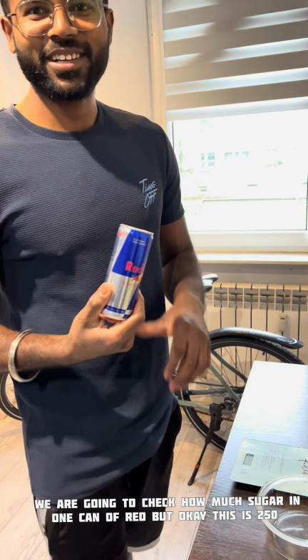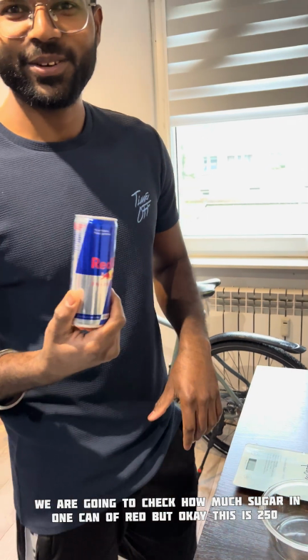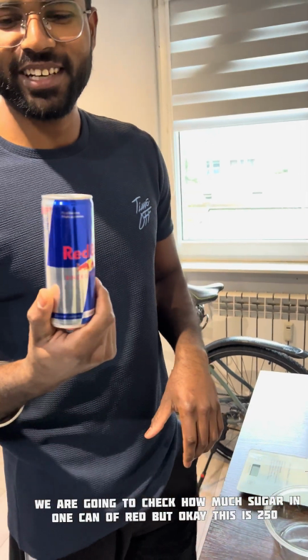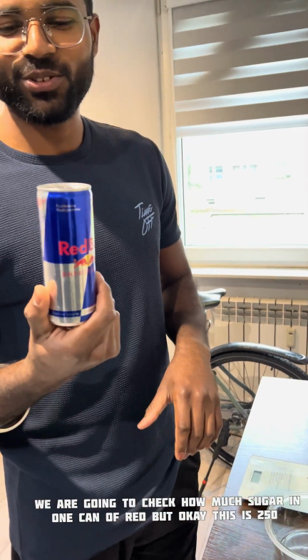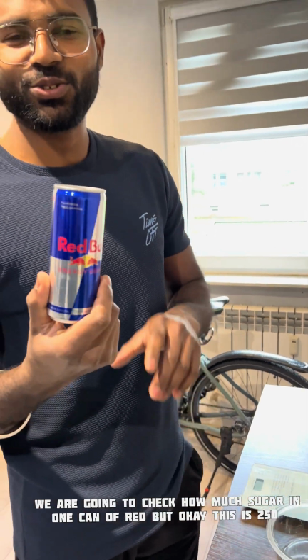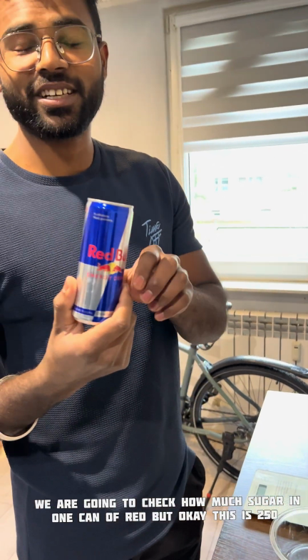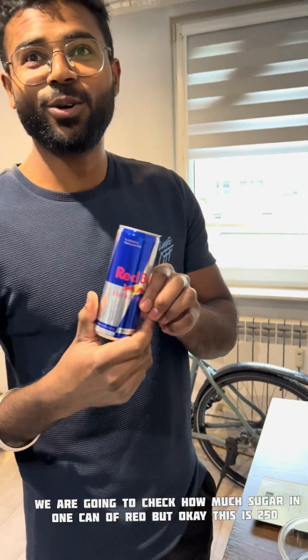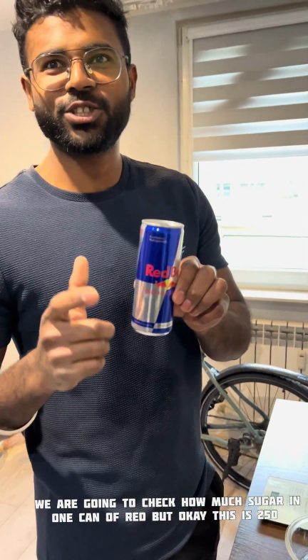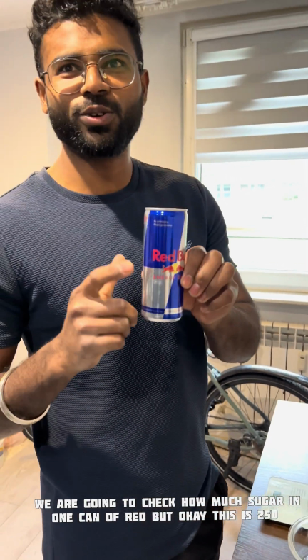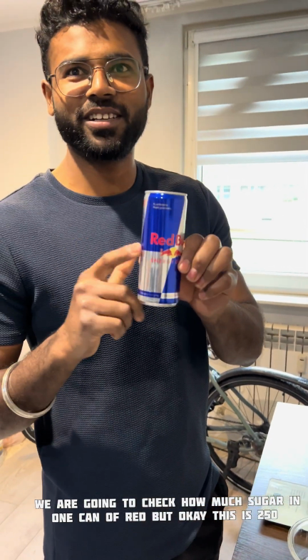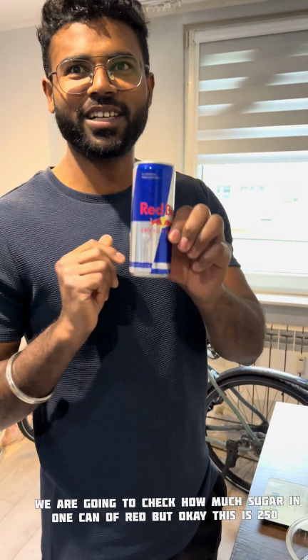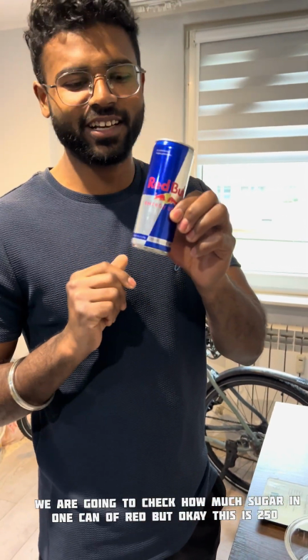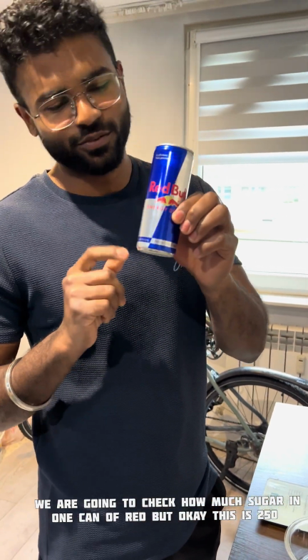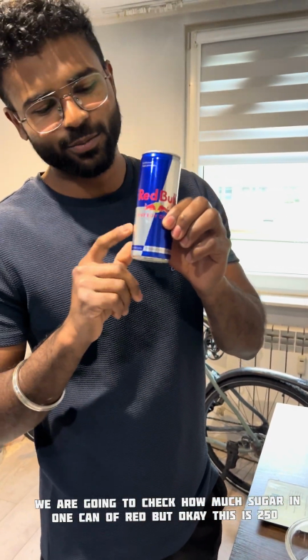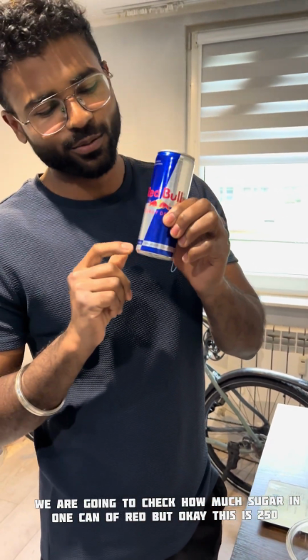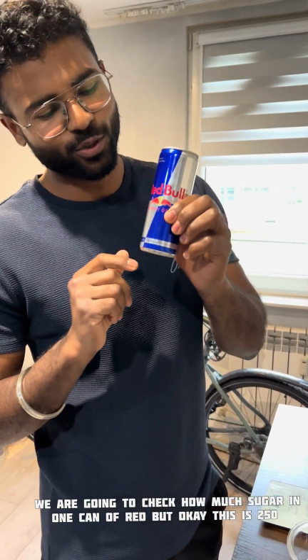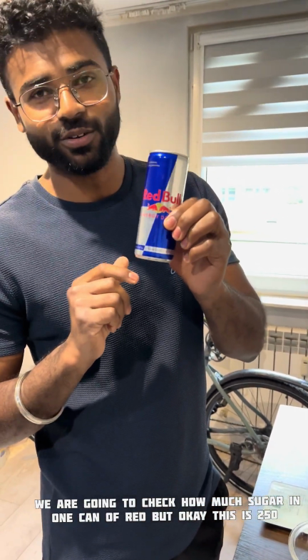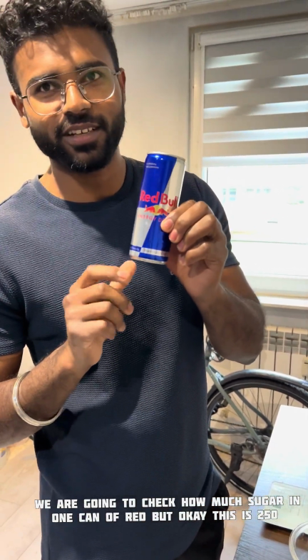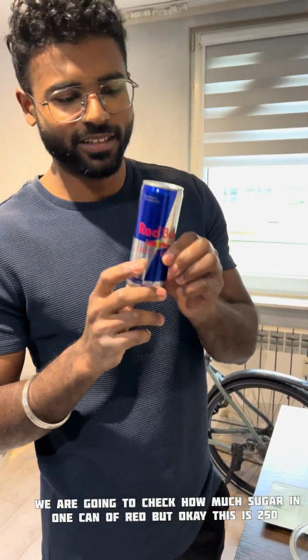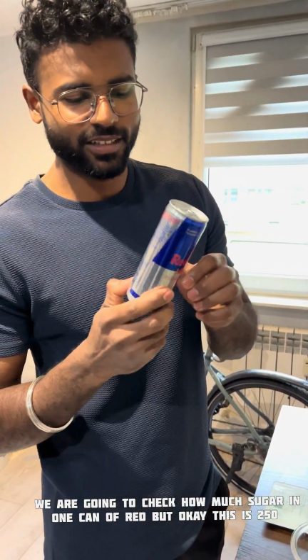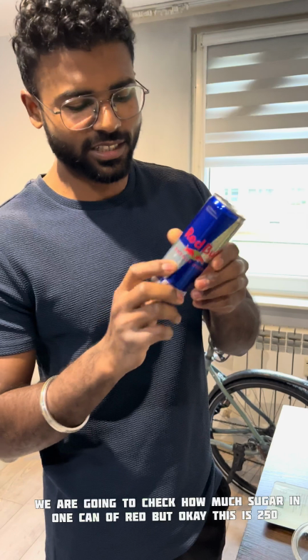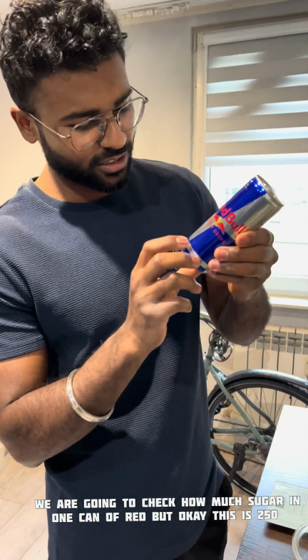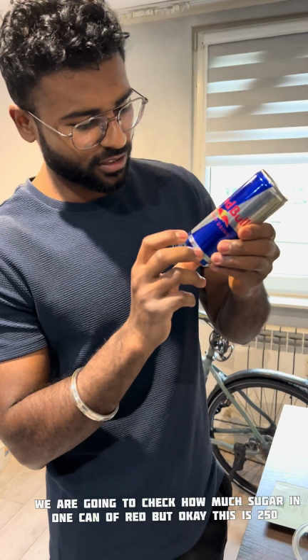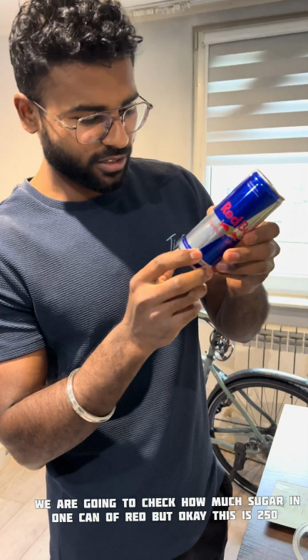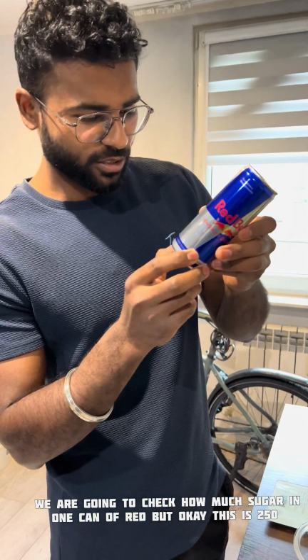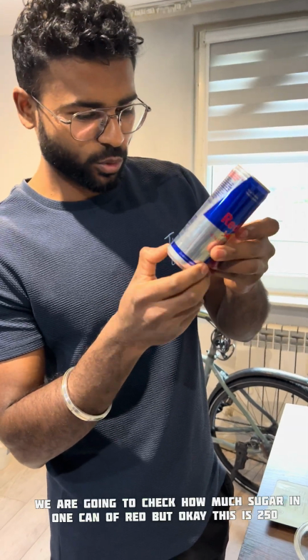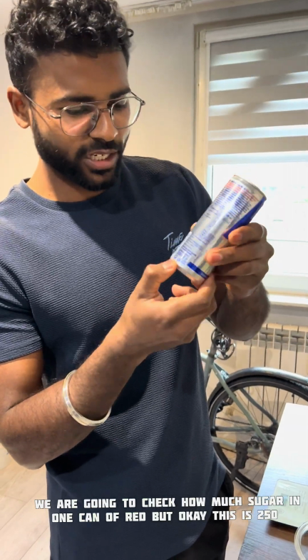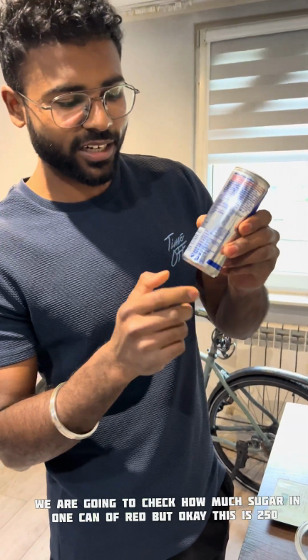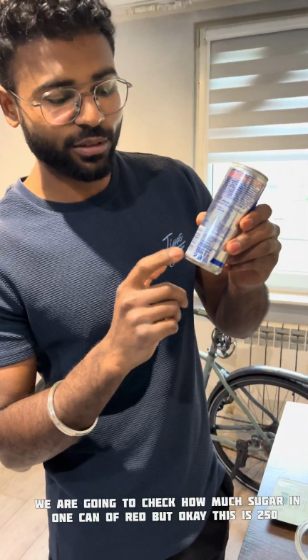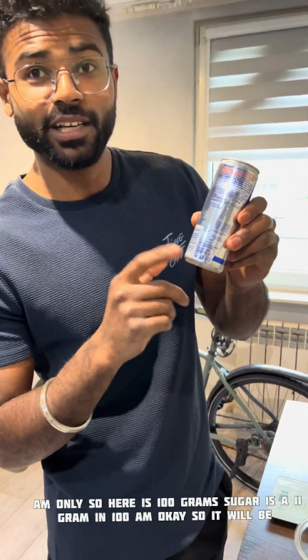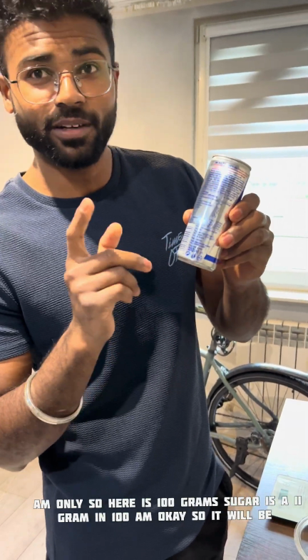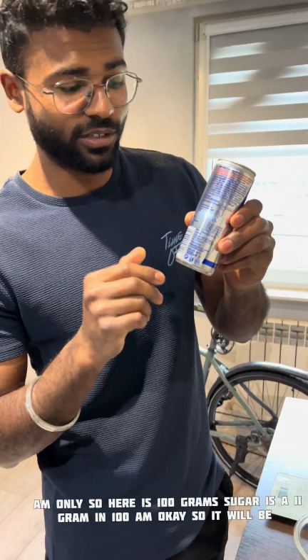We are going to check how much sugar is in one can of Red Bull. This is 250ml only.